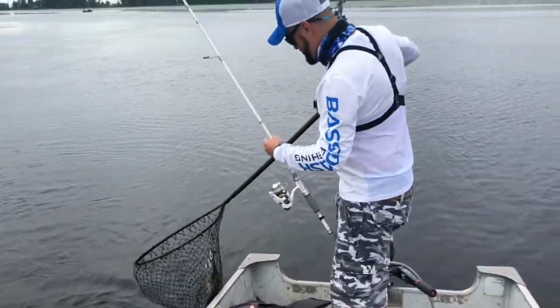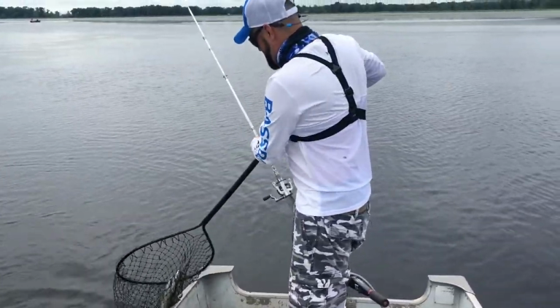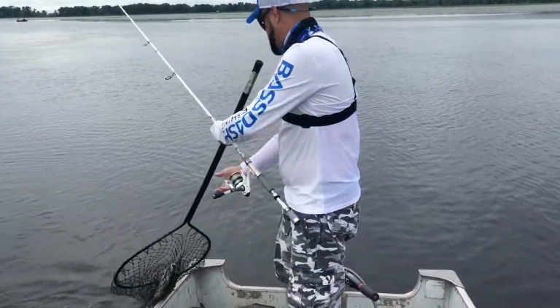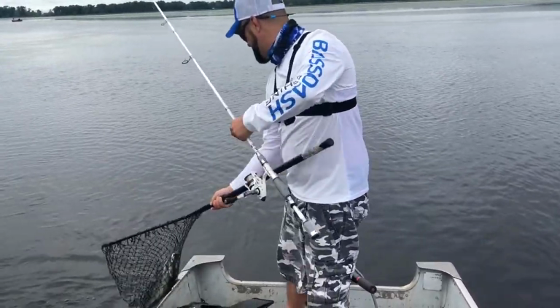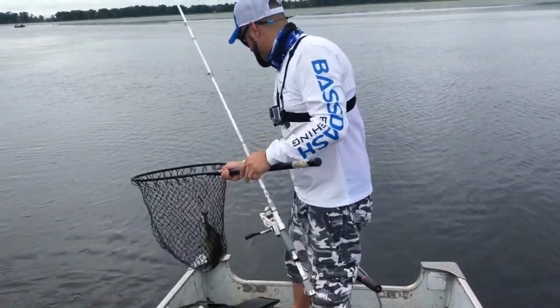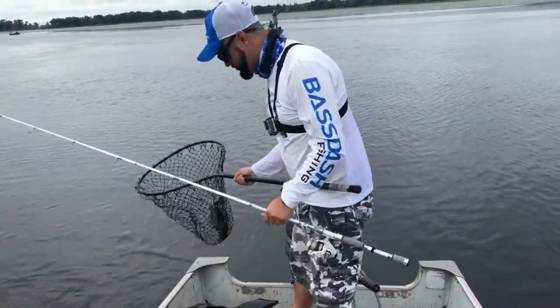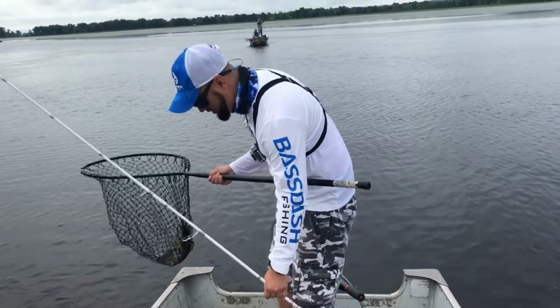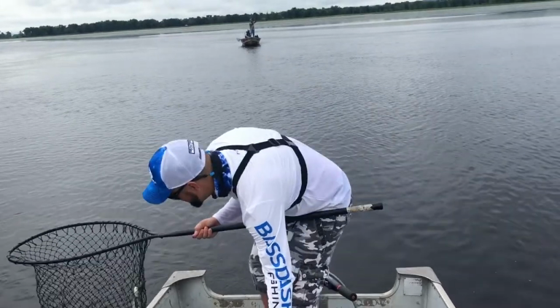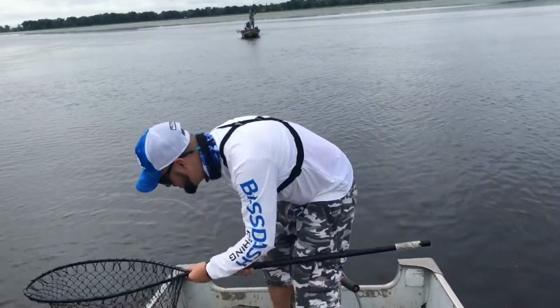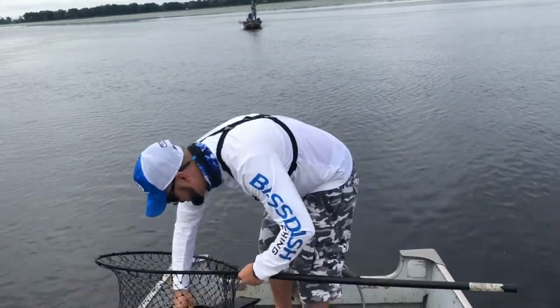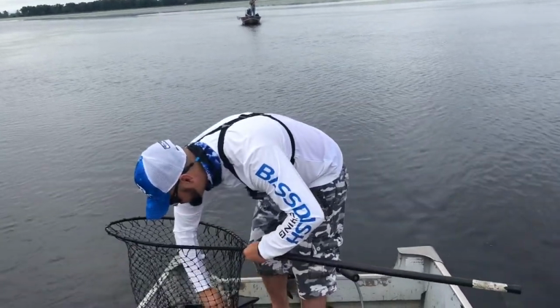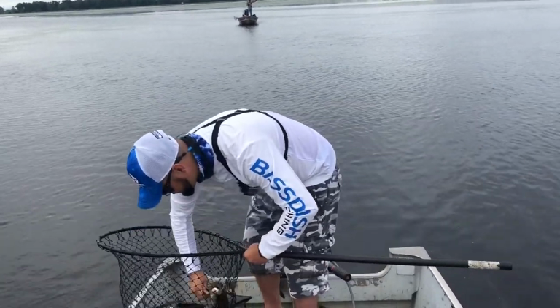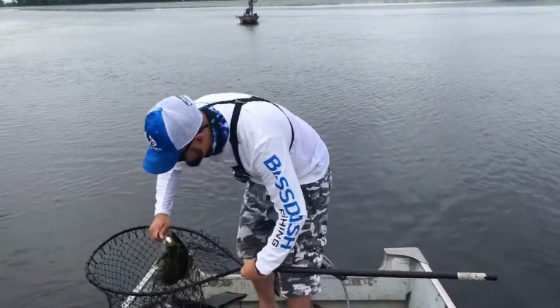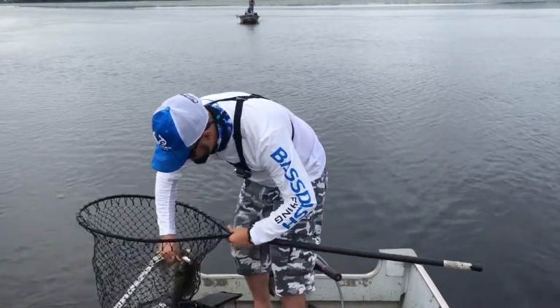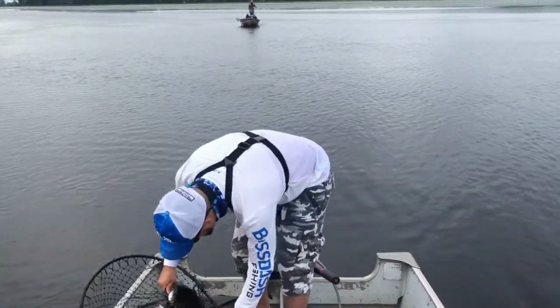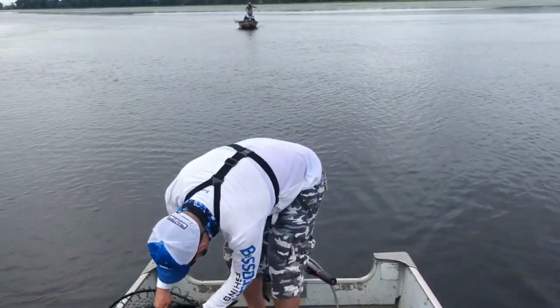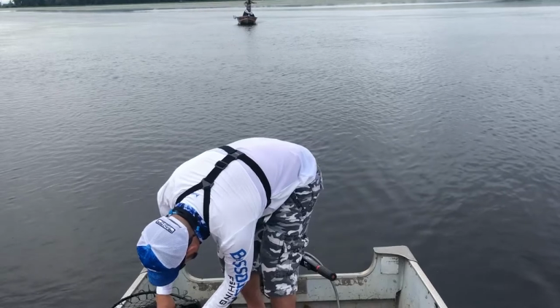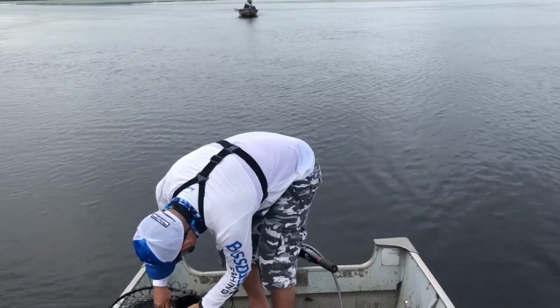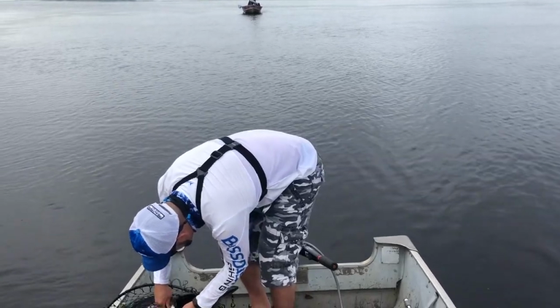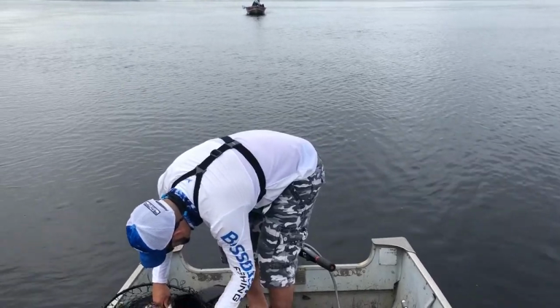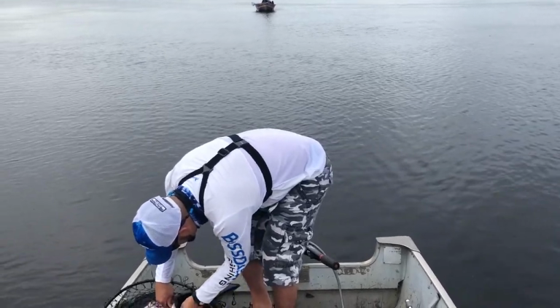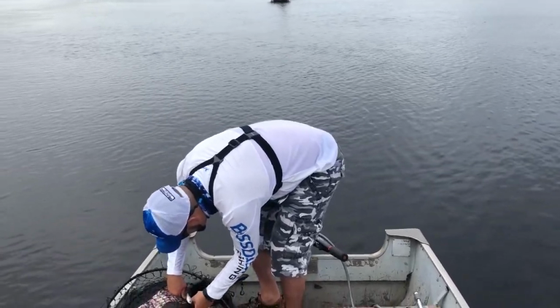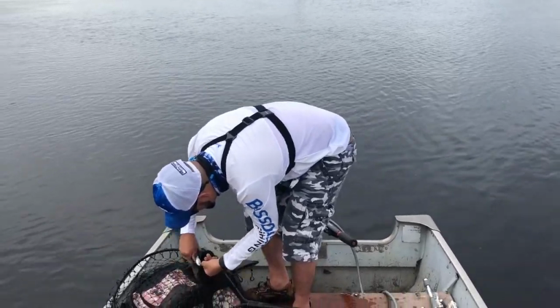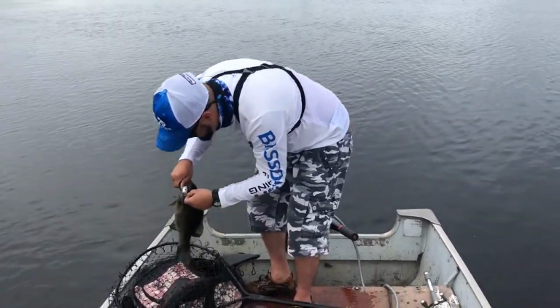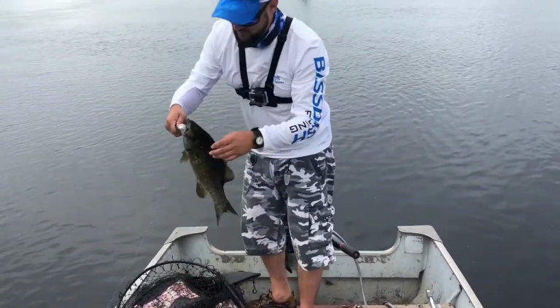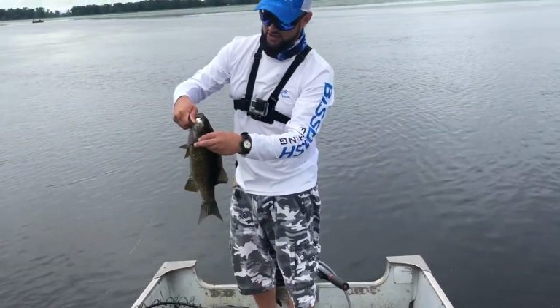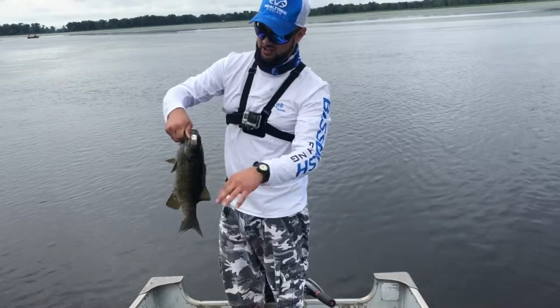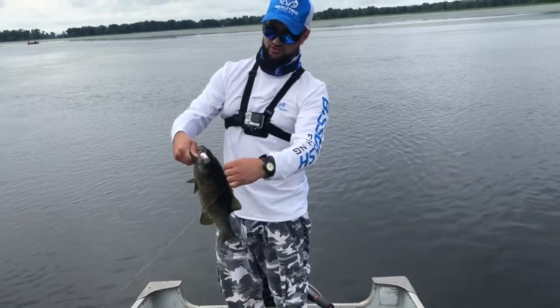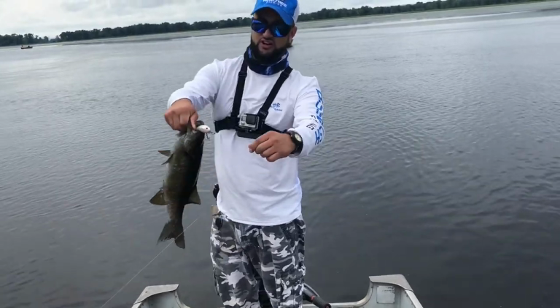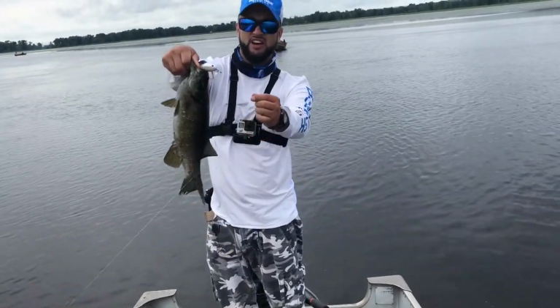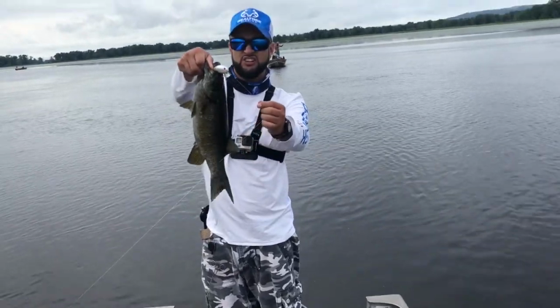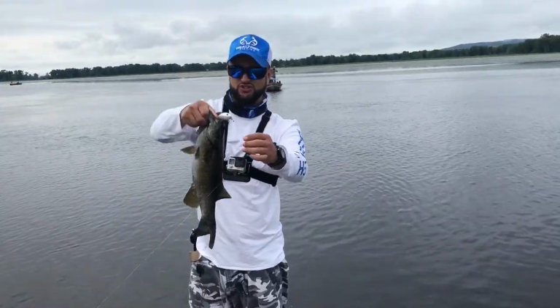¡Oh, señores! Un crankbait blanco es lo que funciona ahorita, señores — un crankbait blanco.